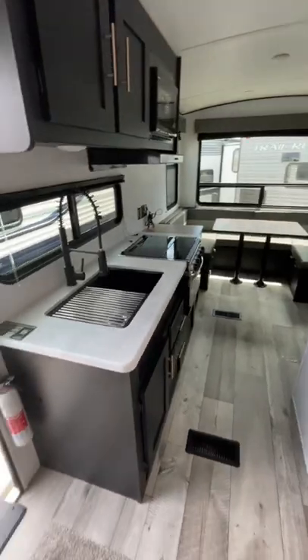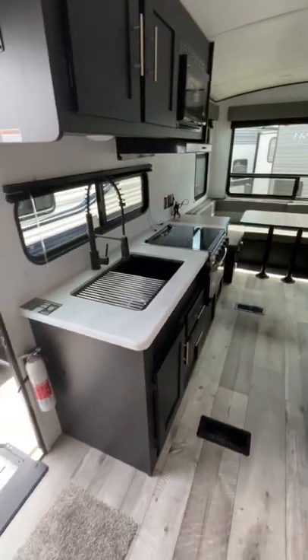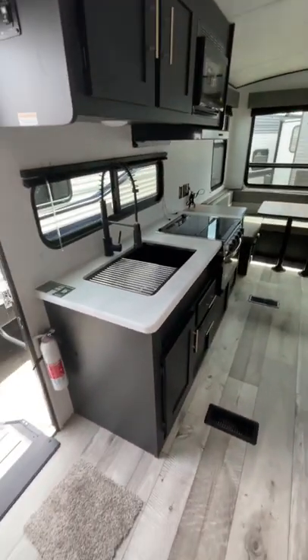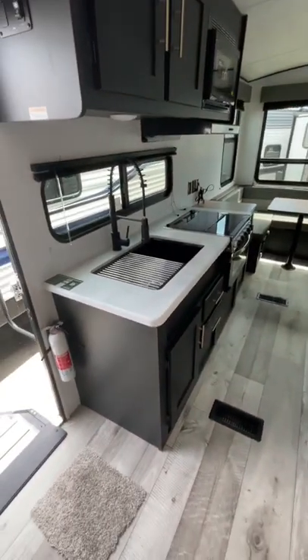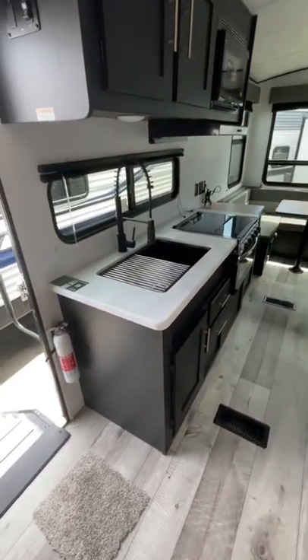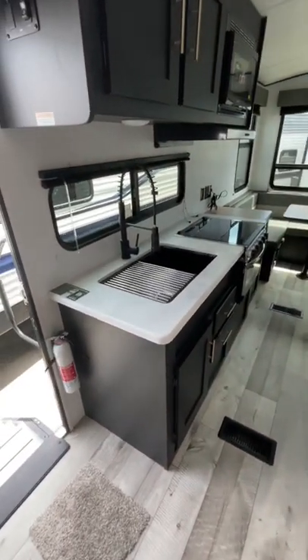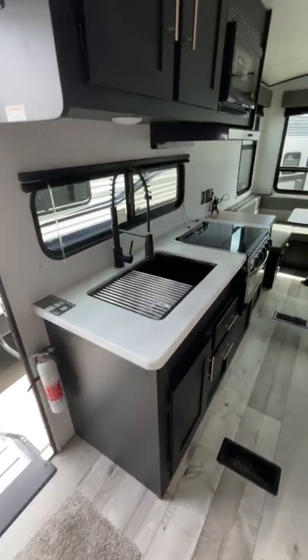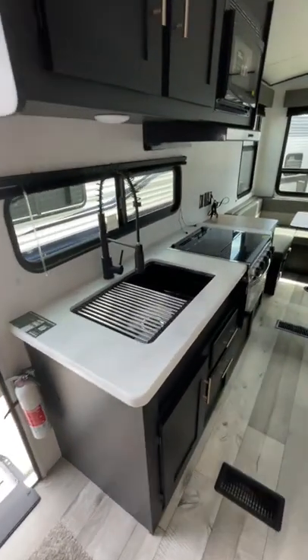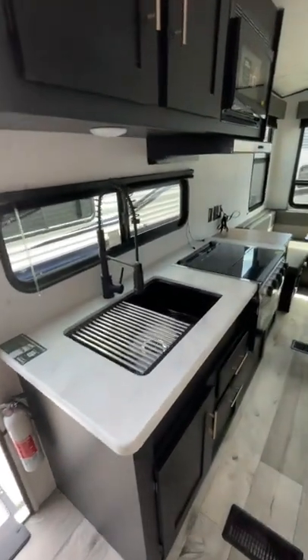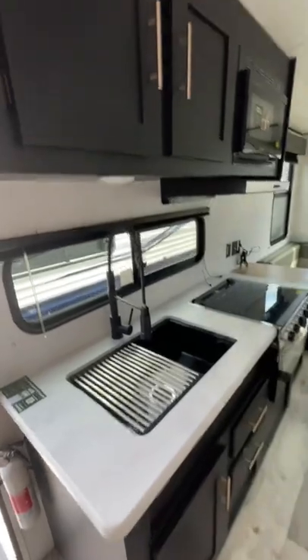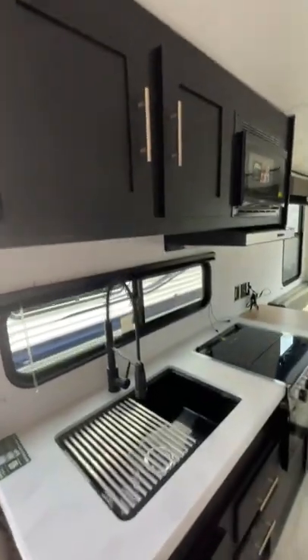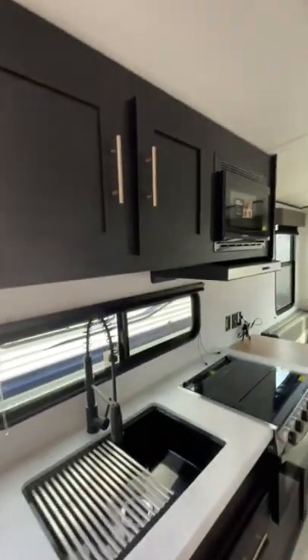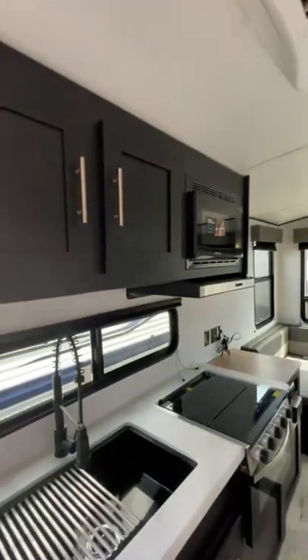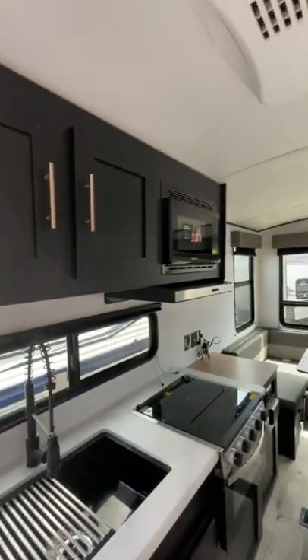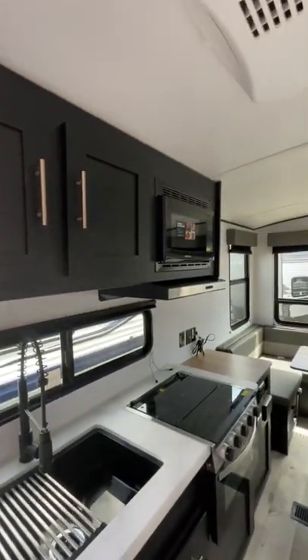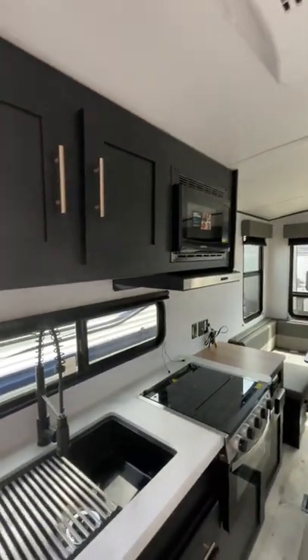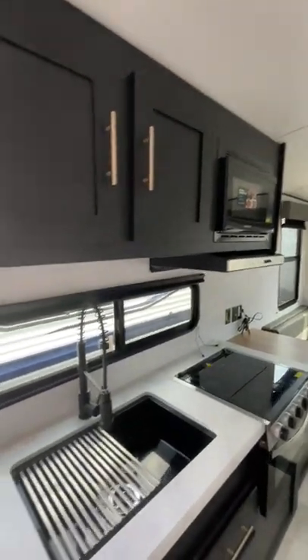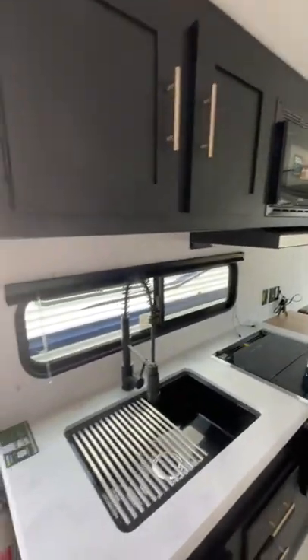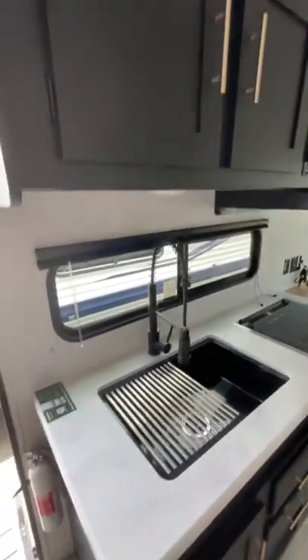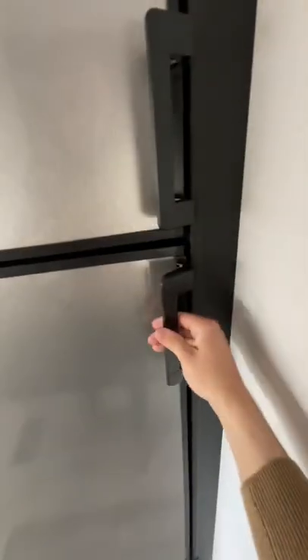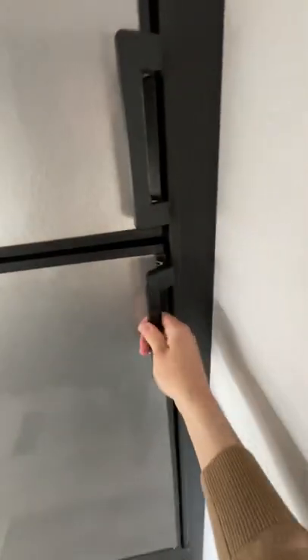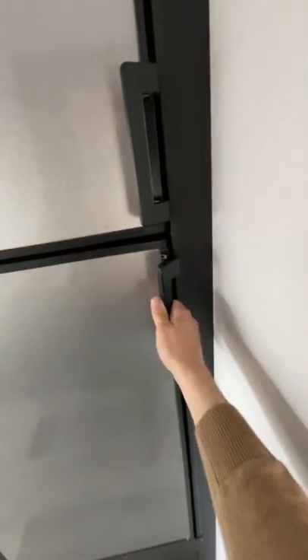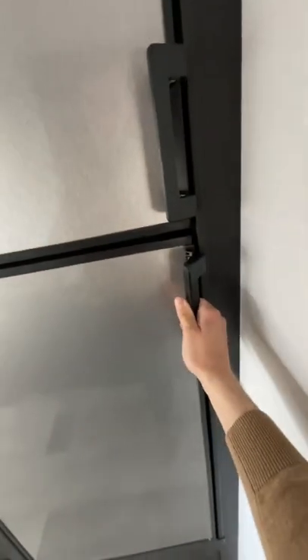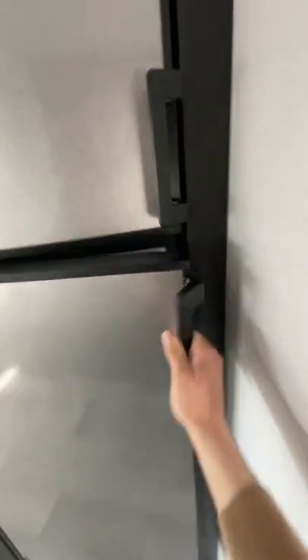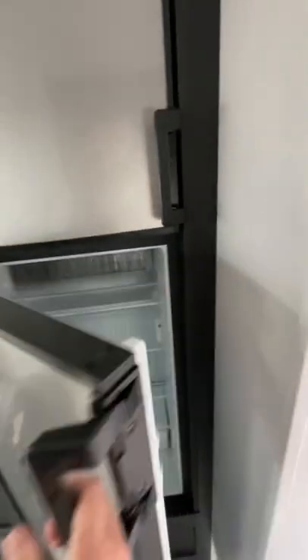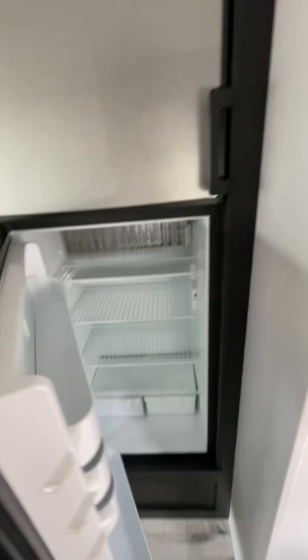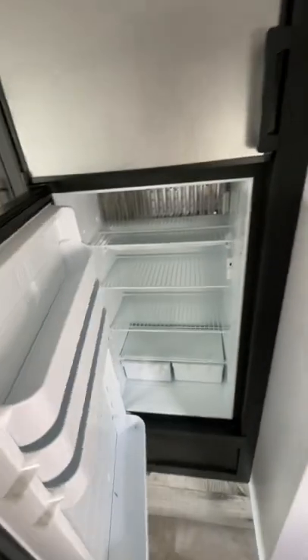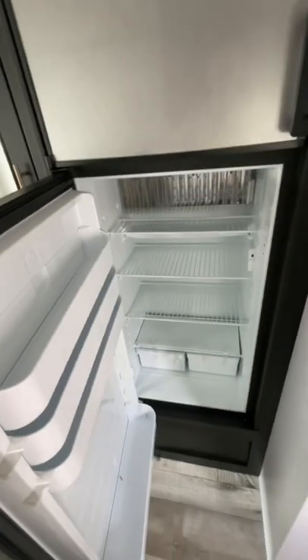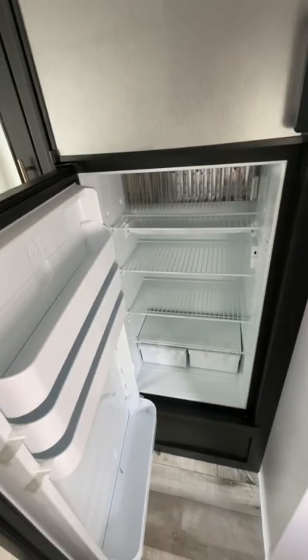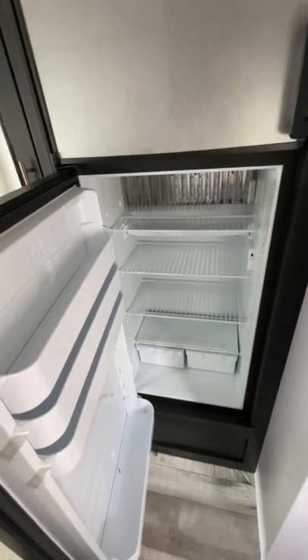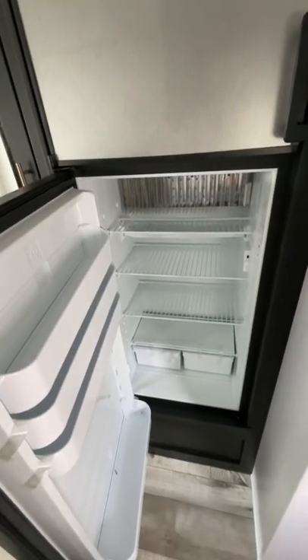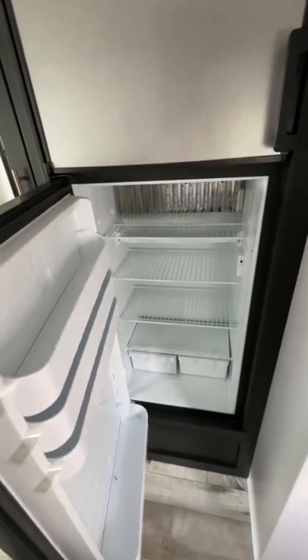Moving along, we have a fully functional kitchen with oven, cooktop, microwave, plenty of storage, and lastly a nice big refrigerator, much larger than most RVs in this size.